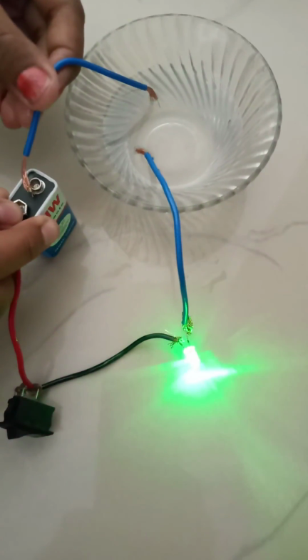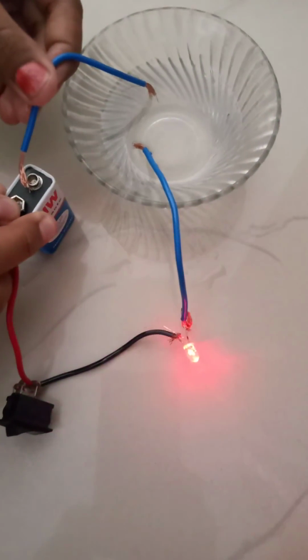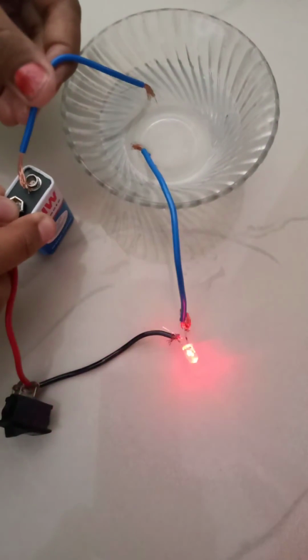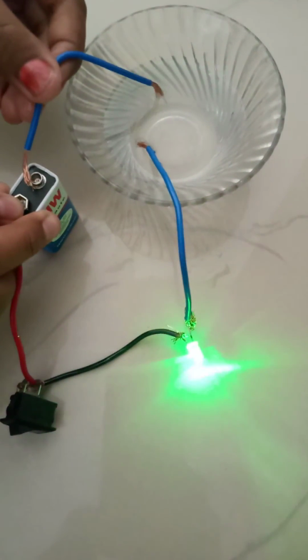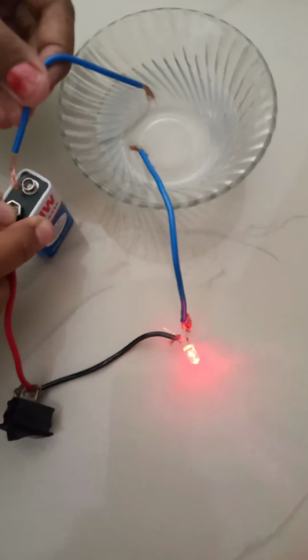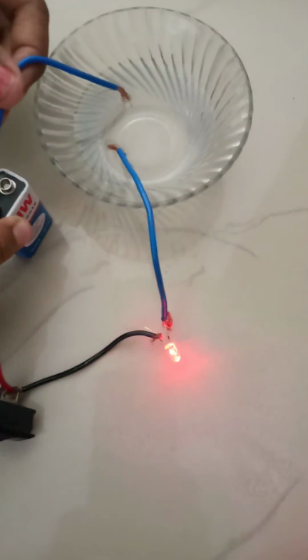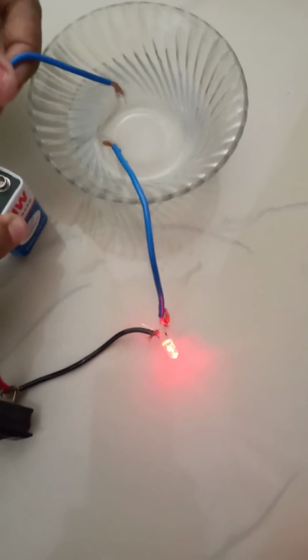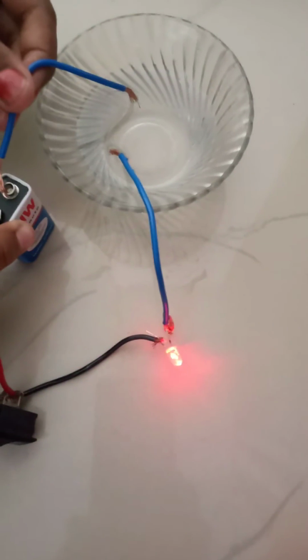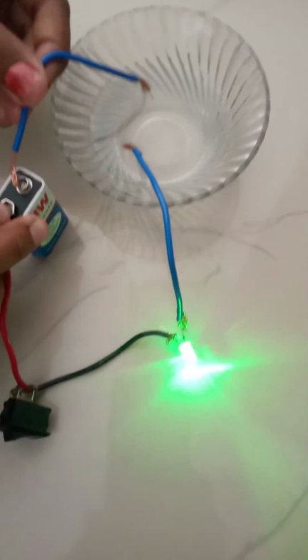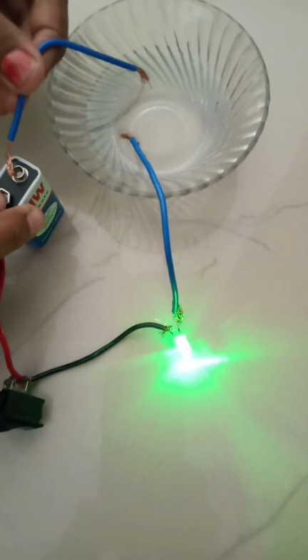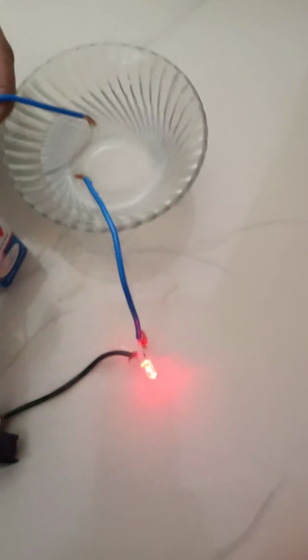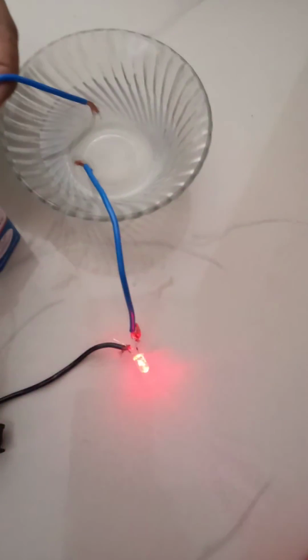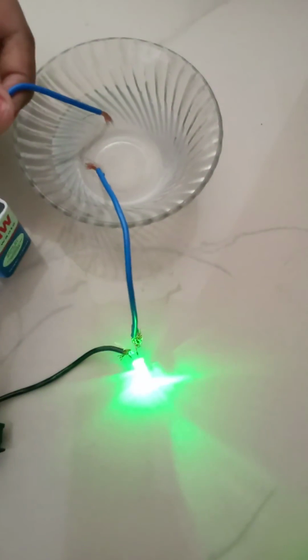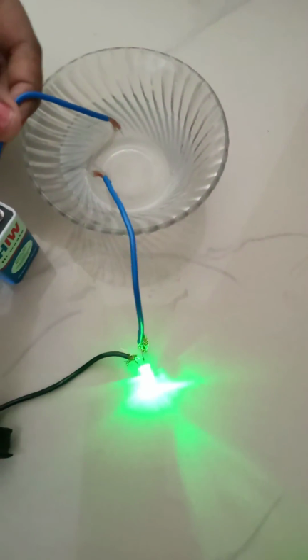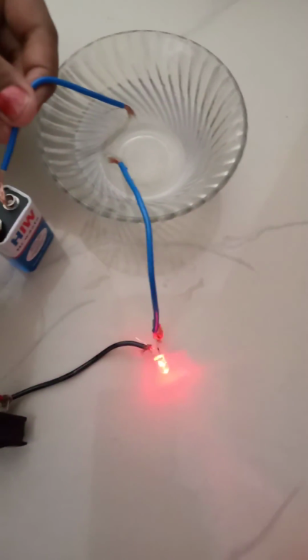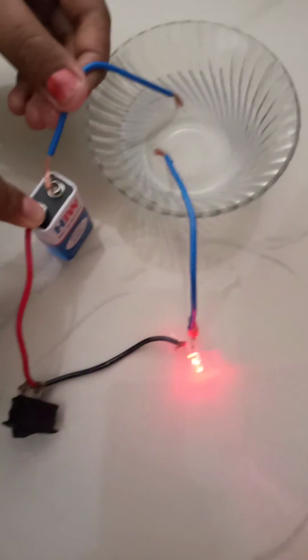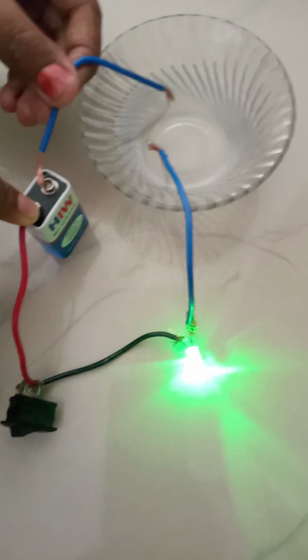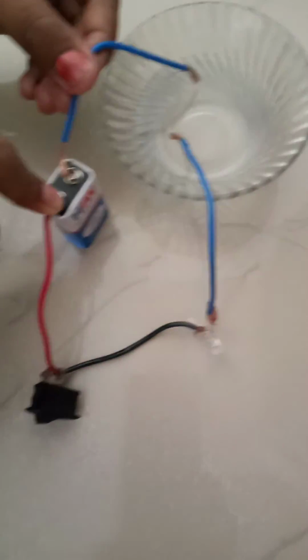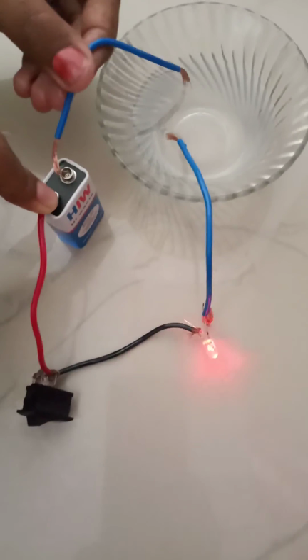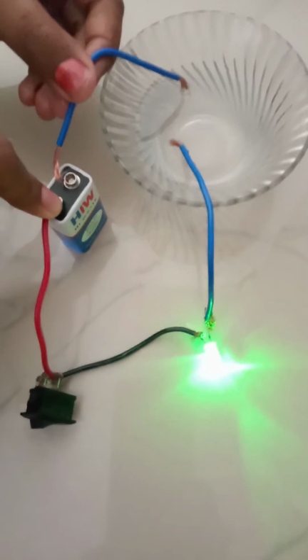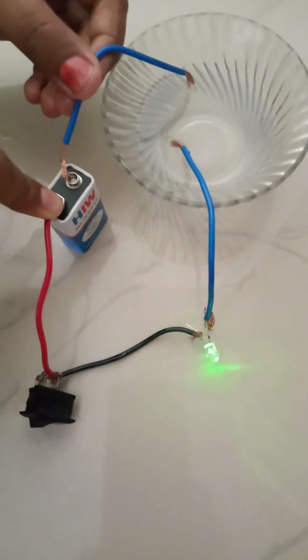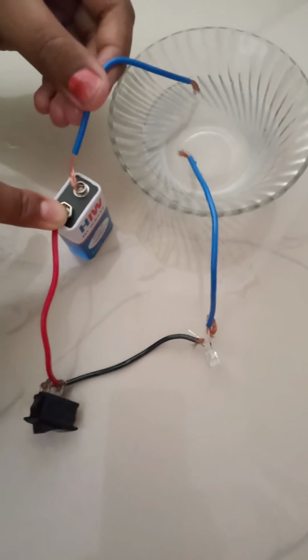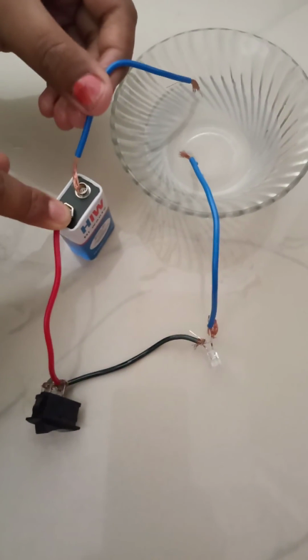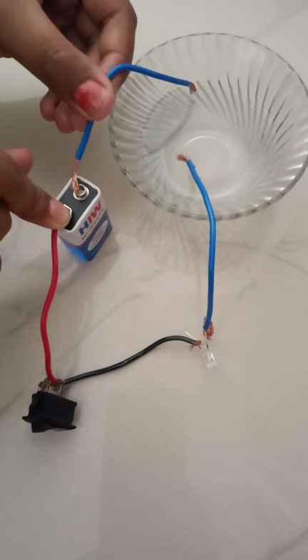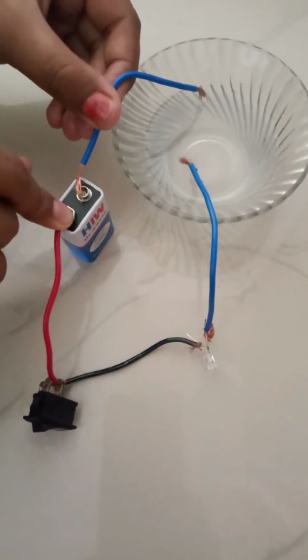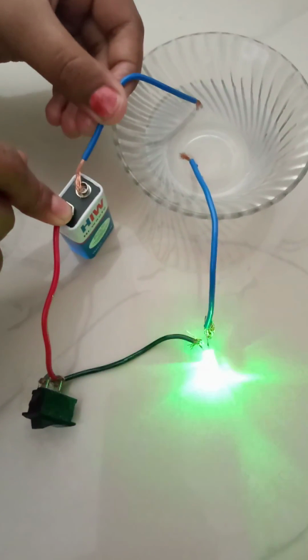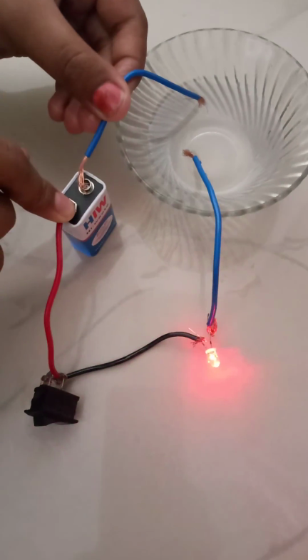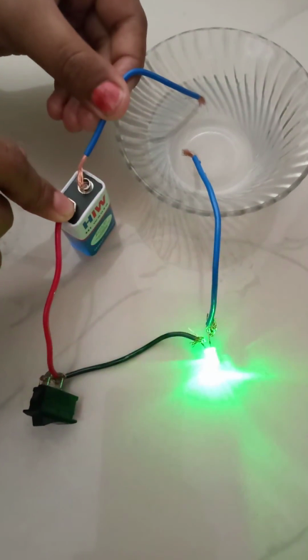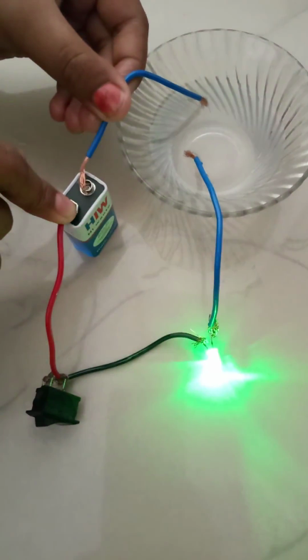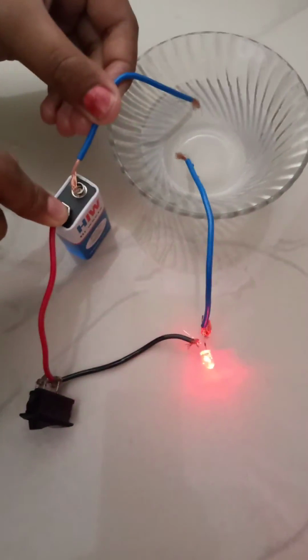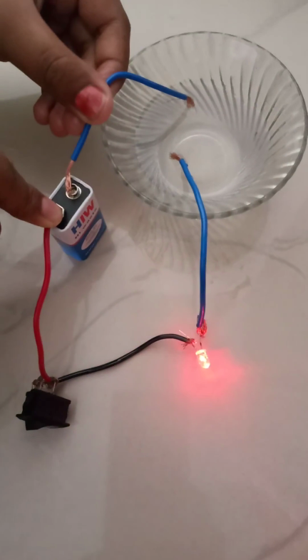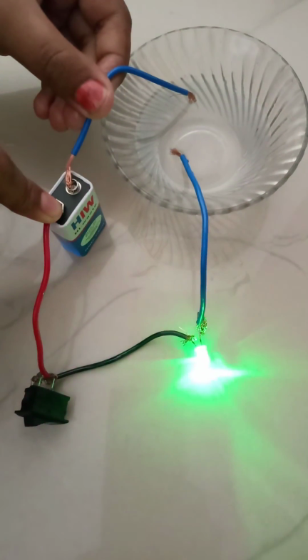So you should maintain some distance between the wires. In this way we have come to know that a sugar and water solution conducts electricity. Thank you.